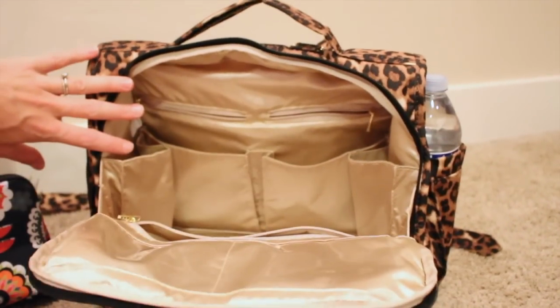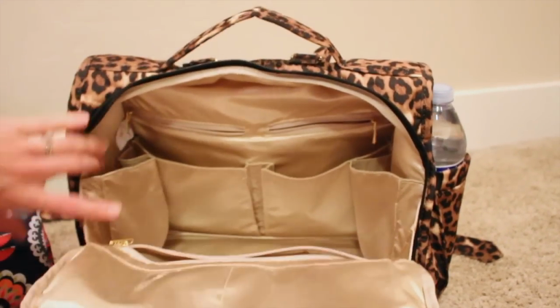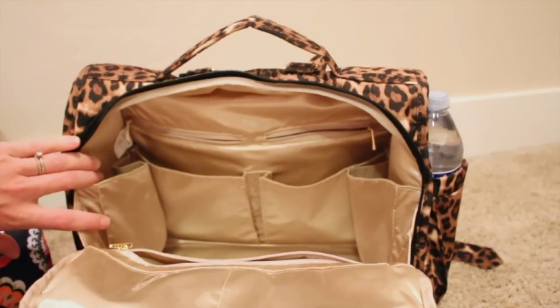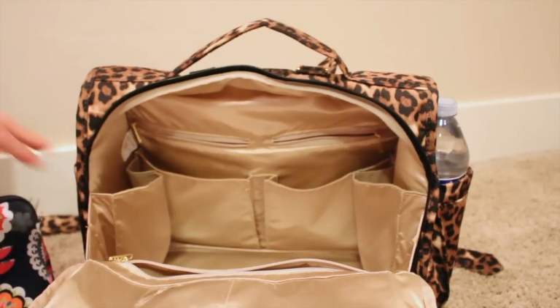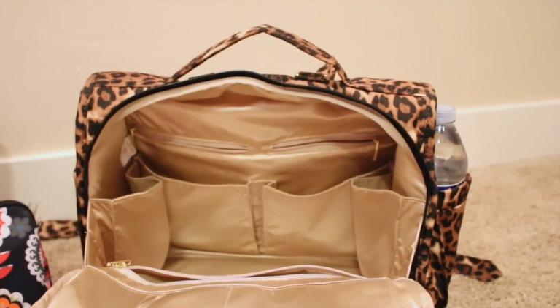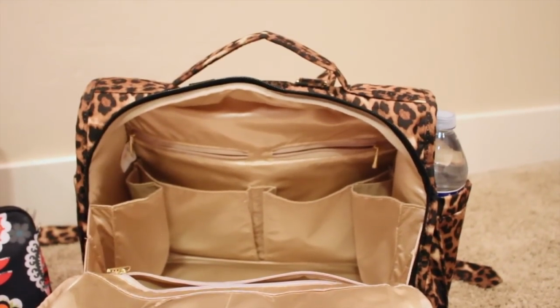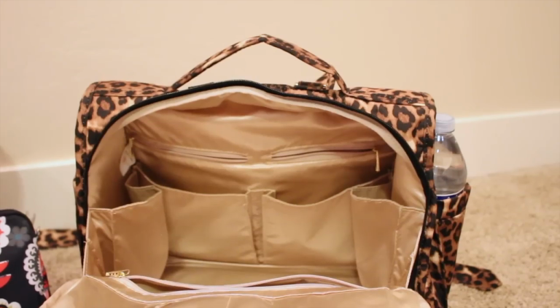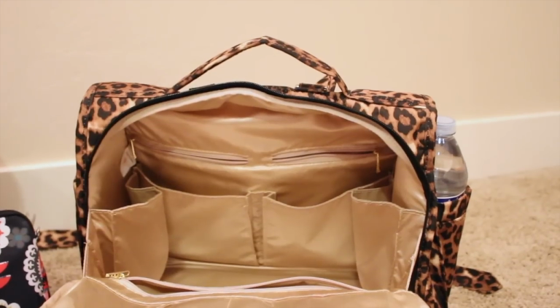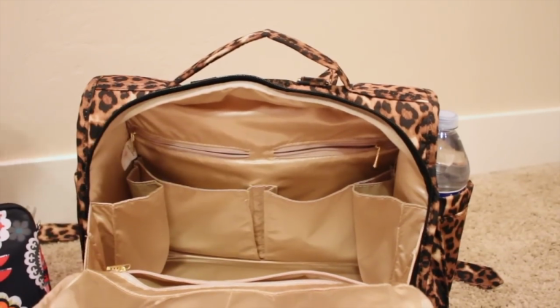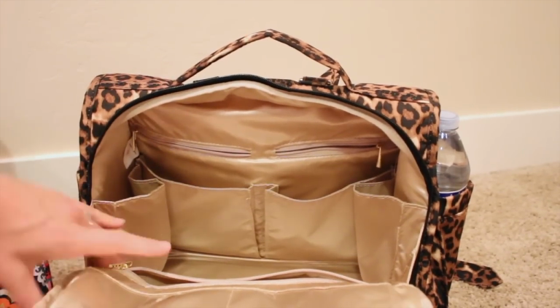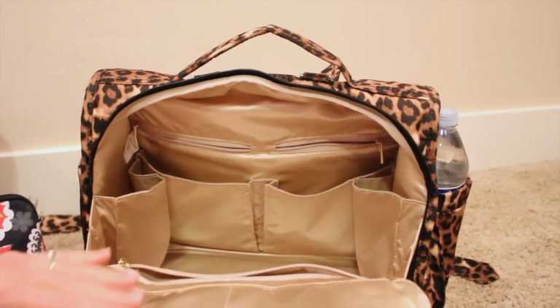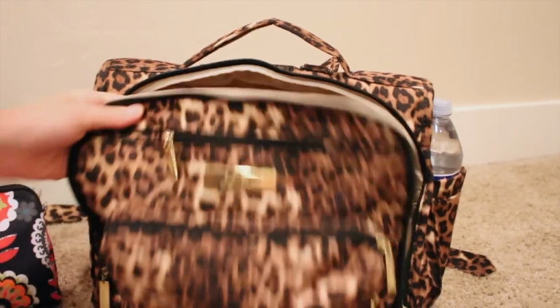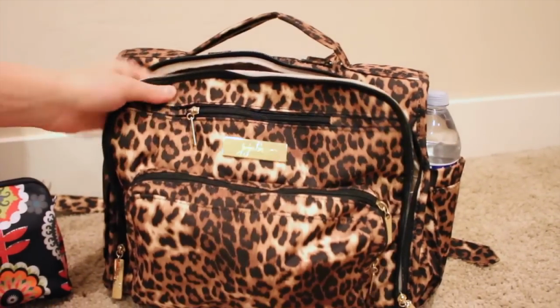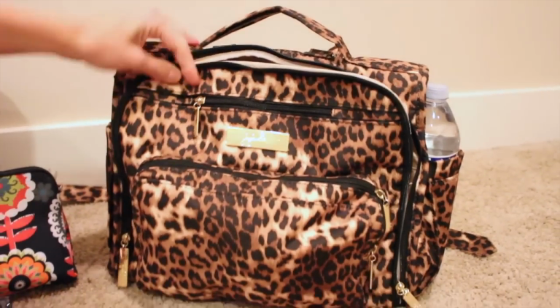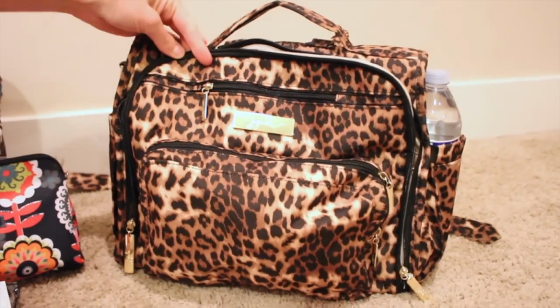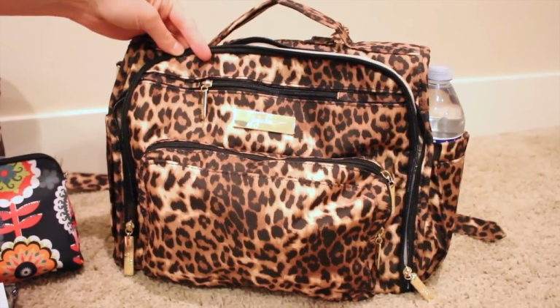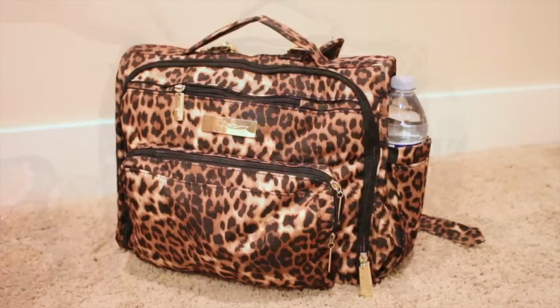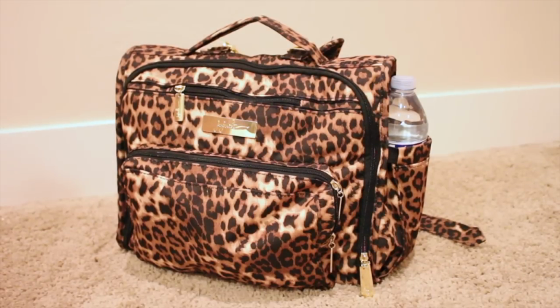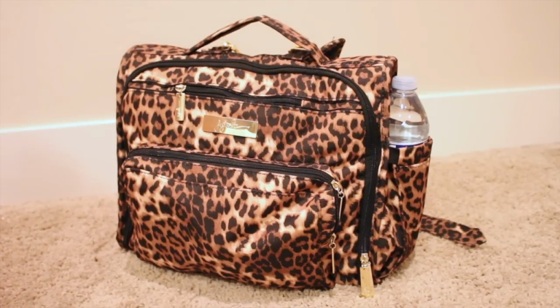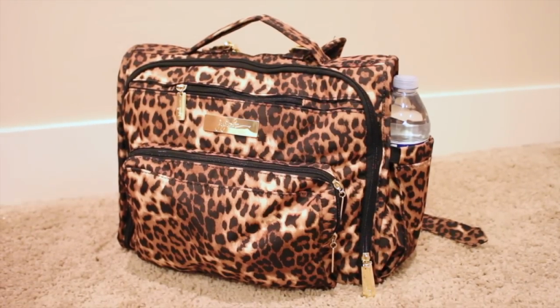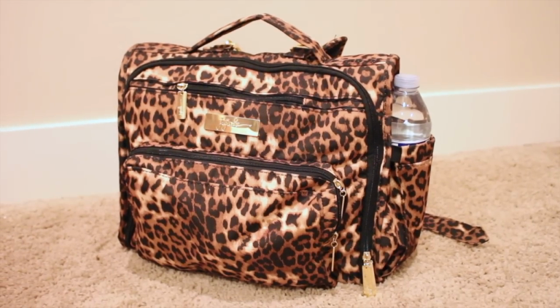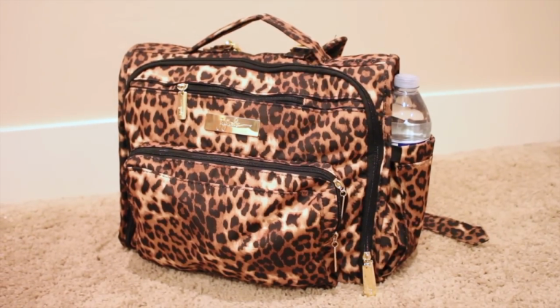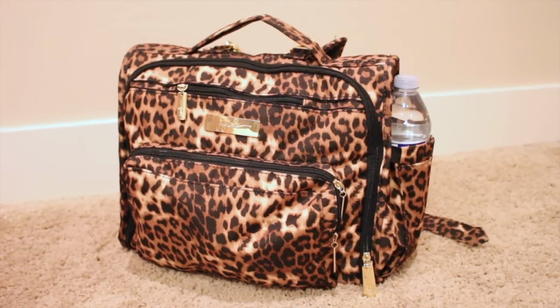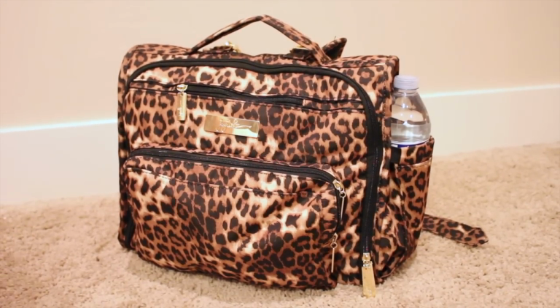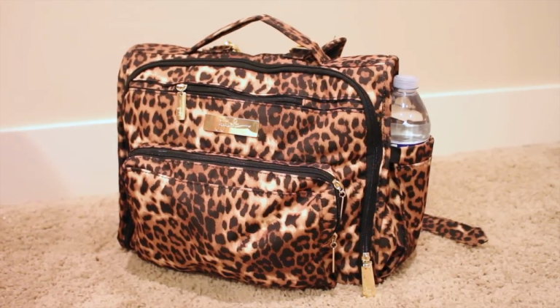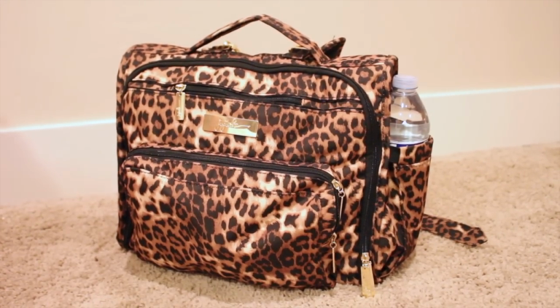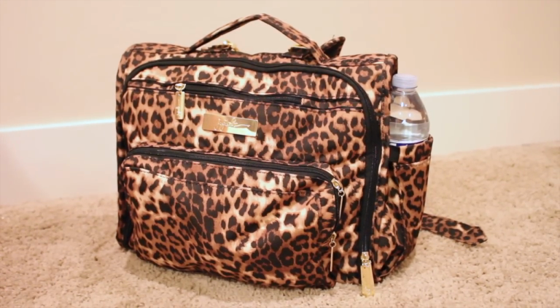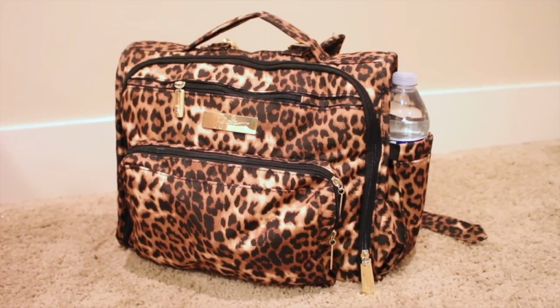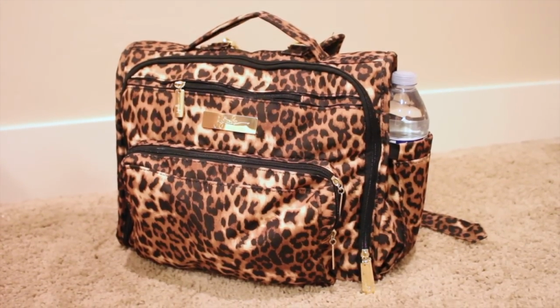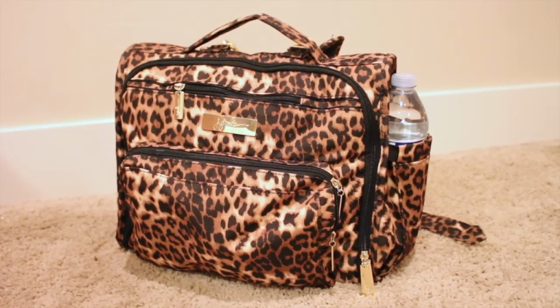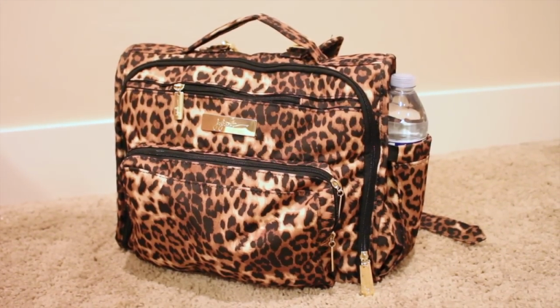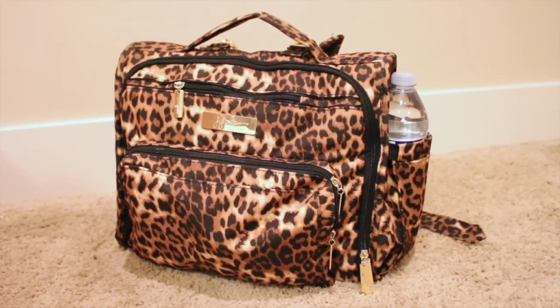It really has great internal organization - you don't need a whole lot of extra pouches. That's the BFF! Thanks so much for watching. I hope you found this video informative. Please hit like and subscribe if you want more How To's and Reviews. See you next time, bye!